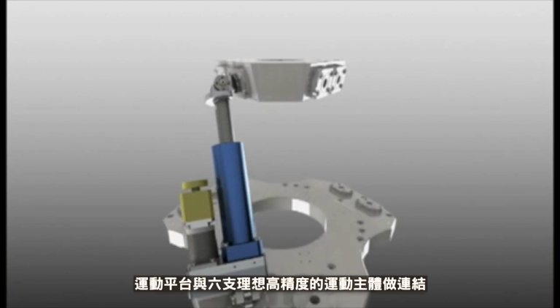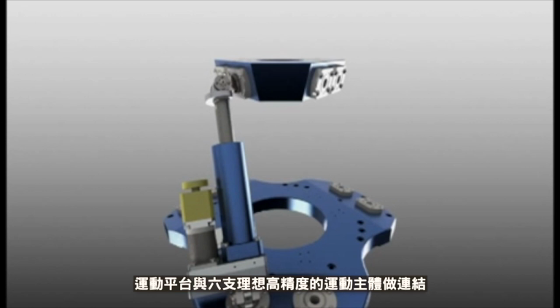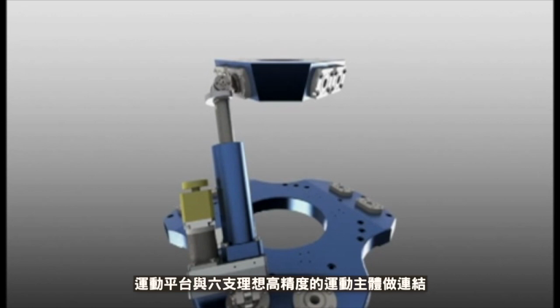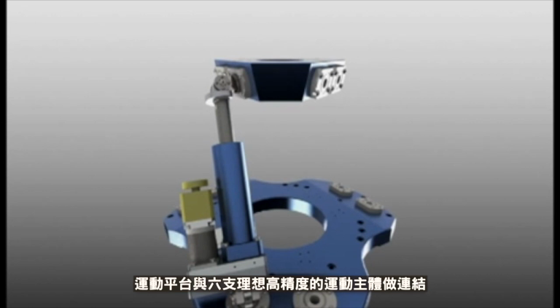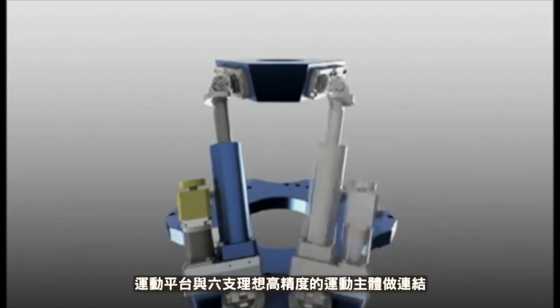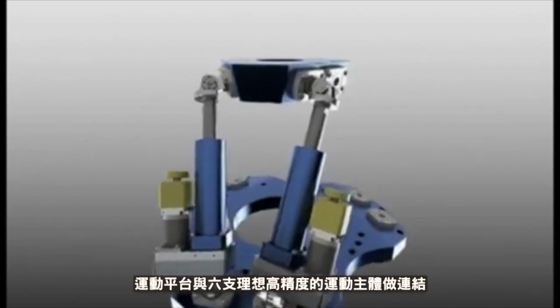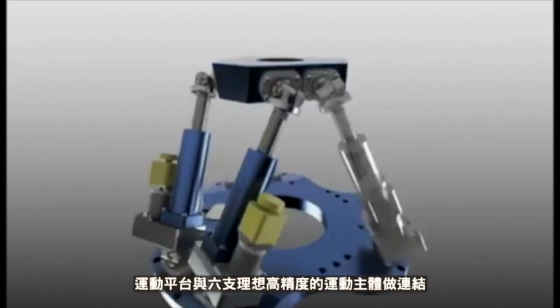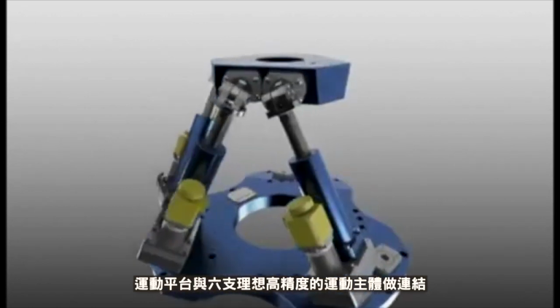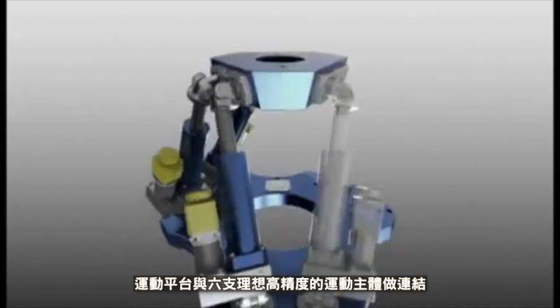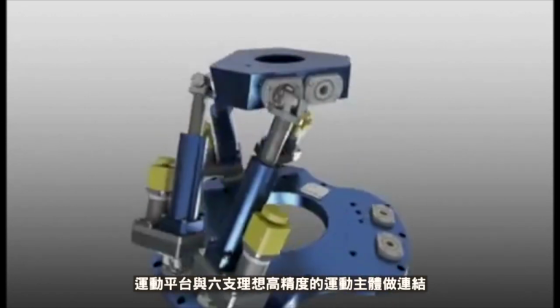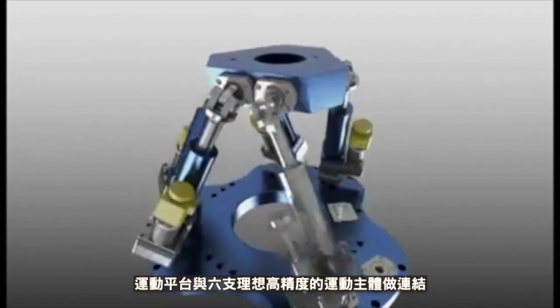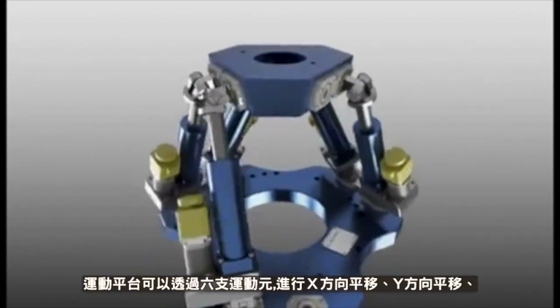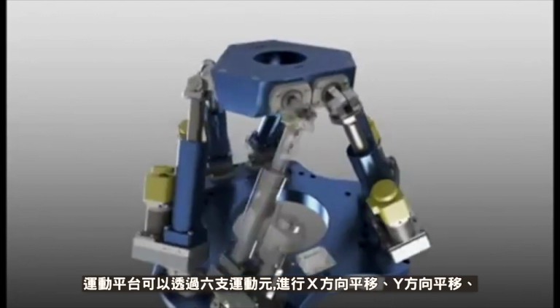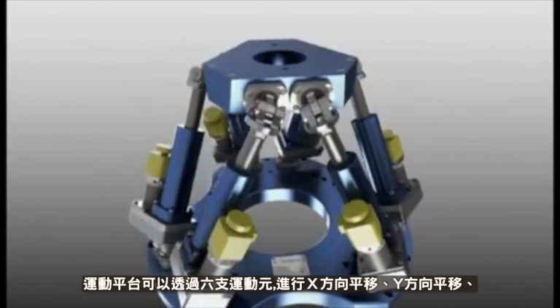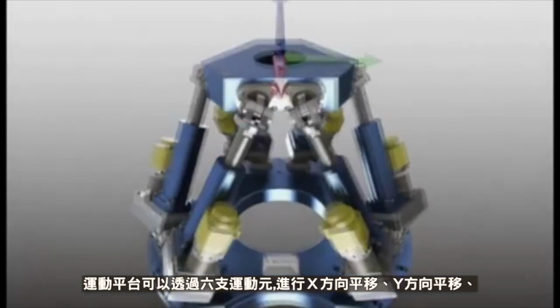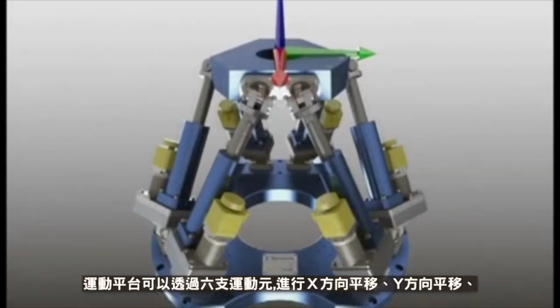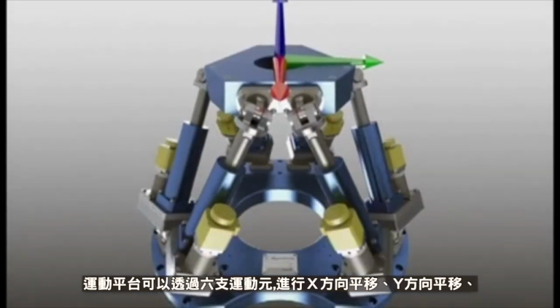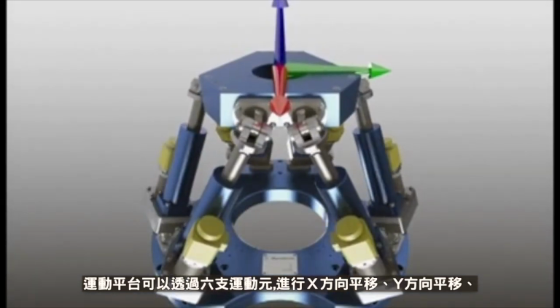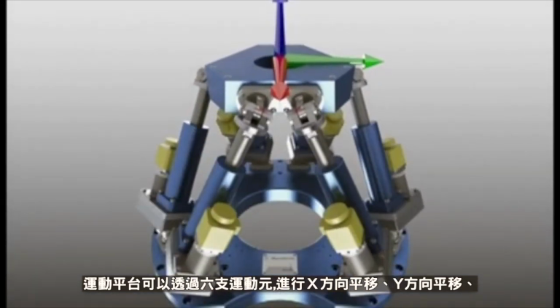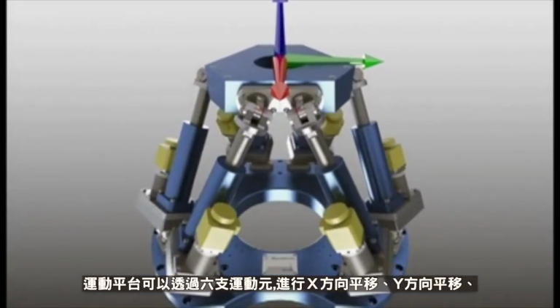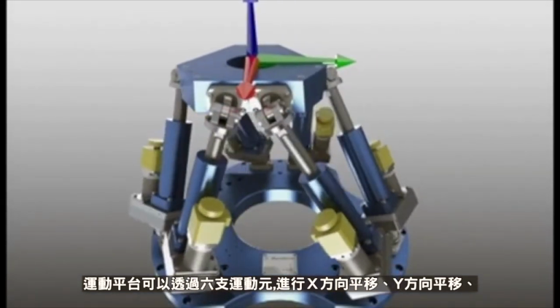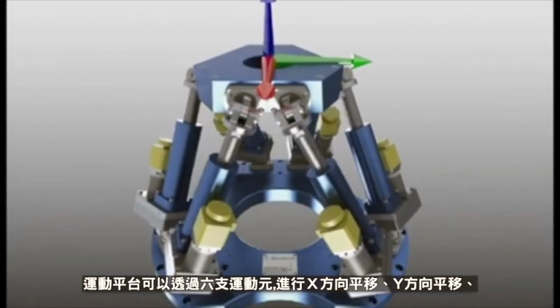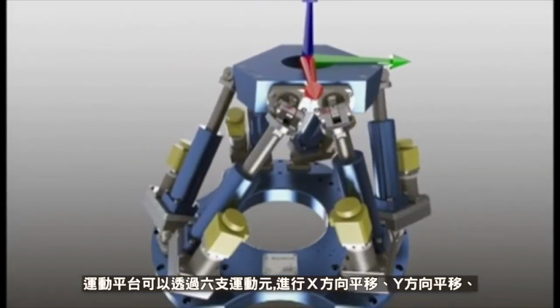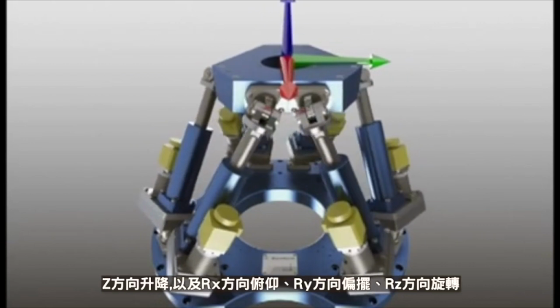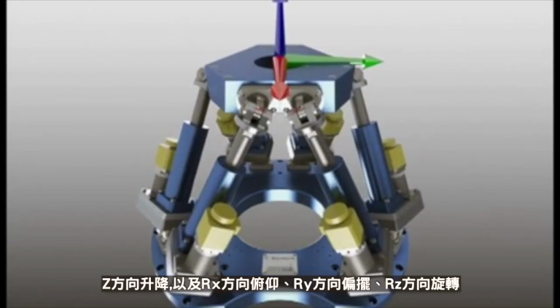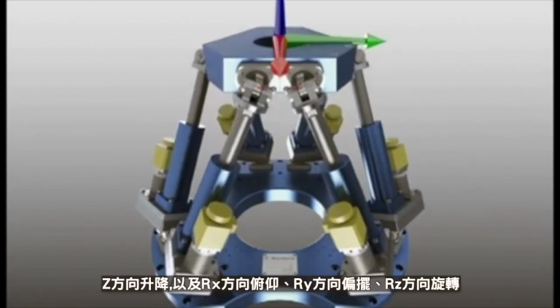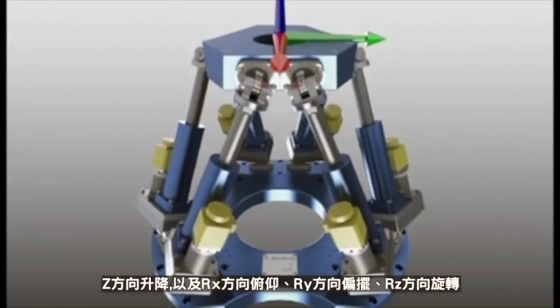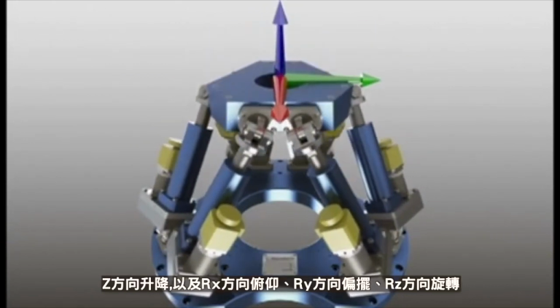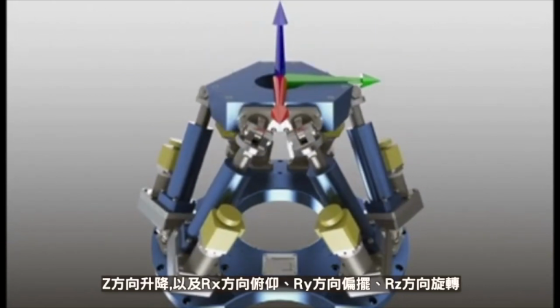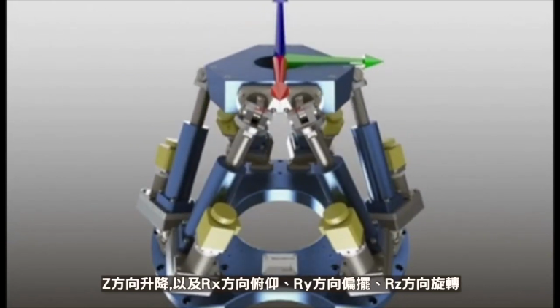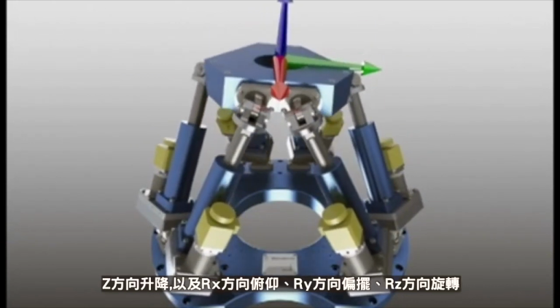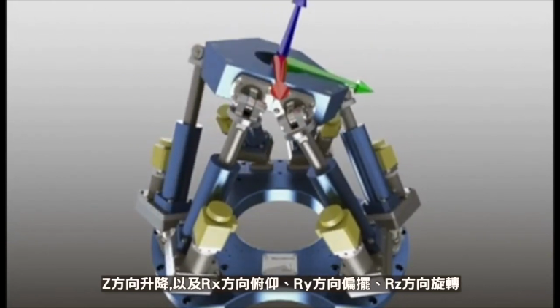The mobile platform is linked to the base by six identical high-position actuators. The mobile platform can move along the x-axis laterally, the y-axis laterally, and the z-axis vertically. It can also rotate around the x-axis.